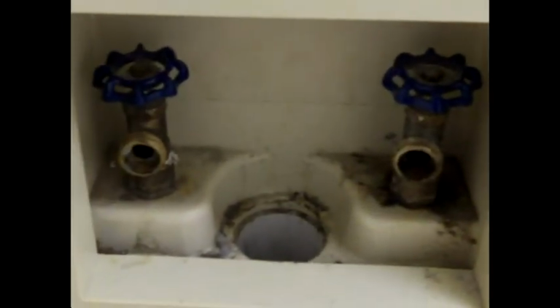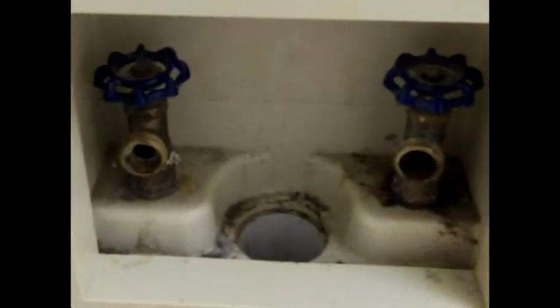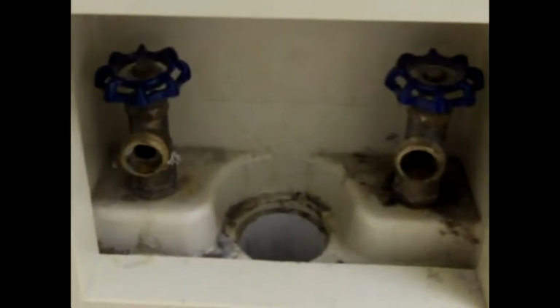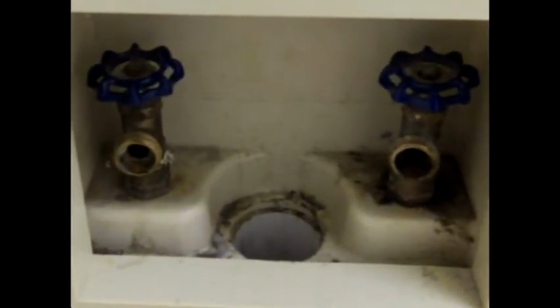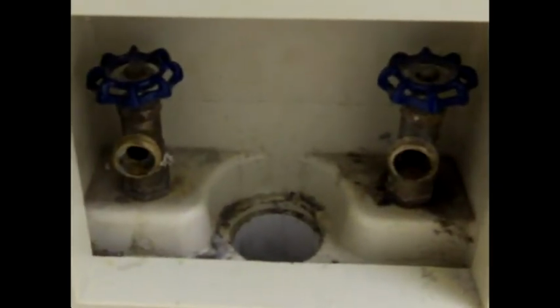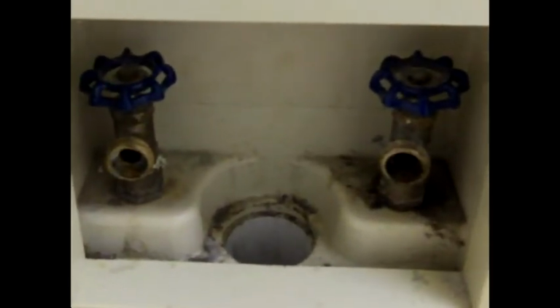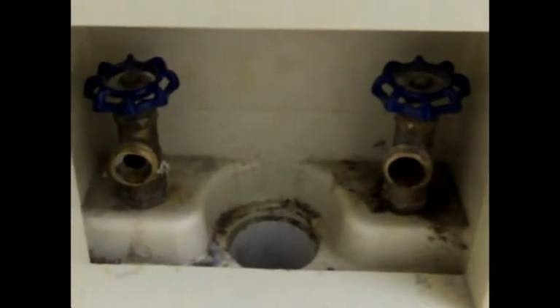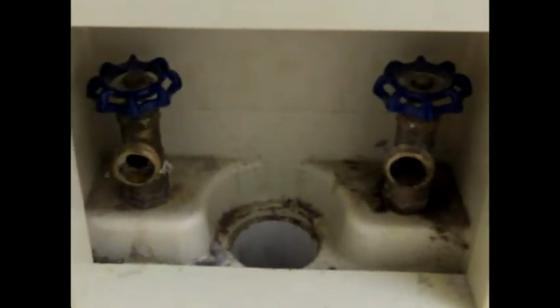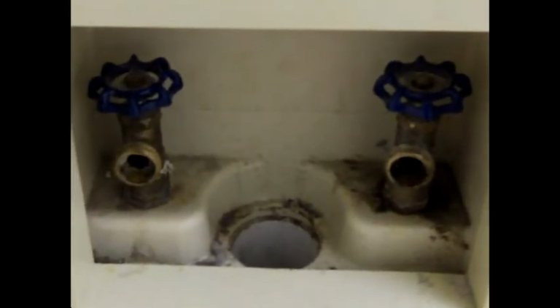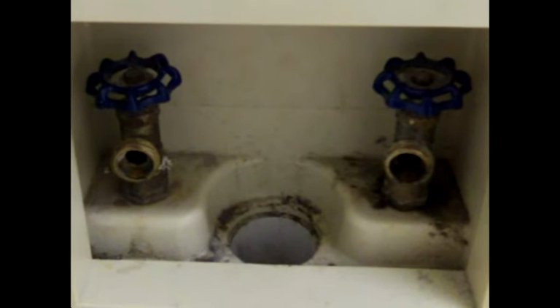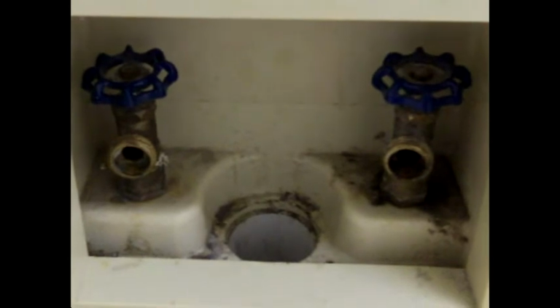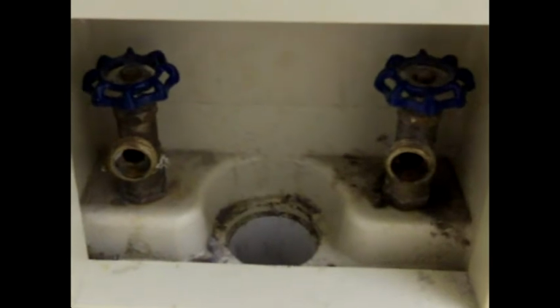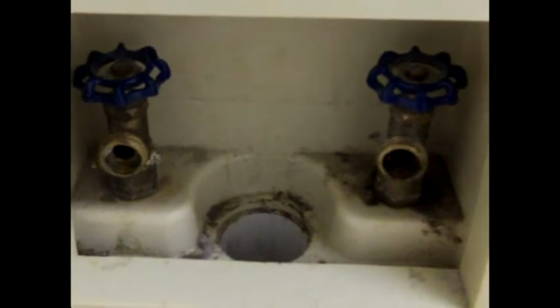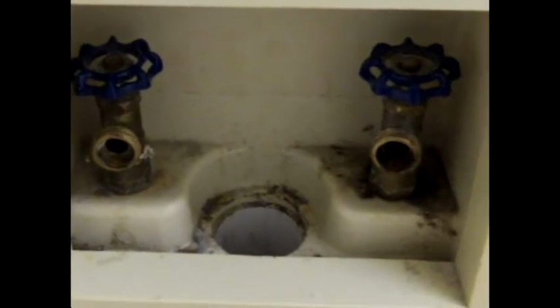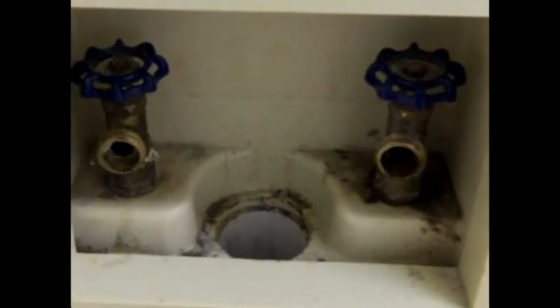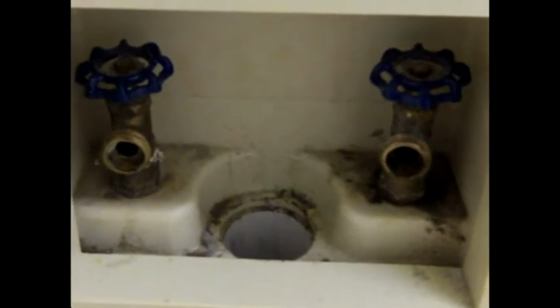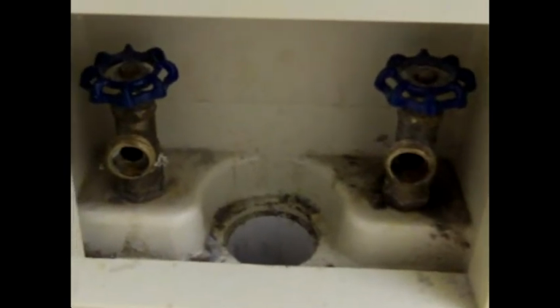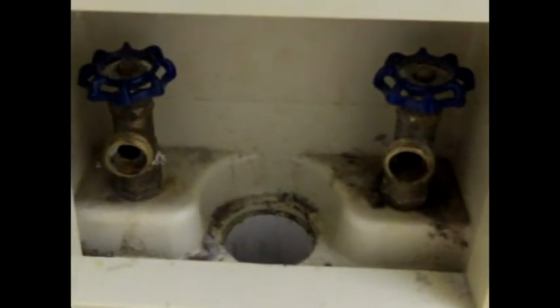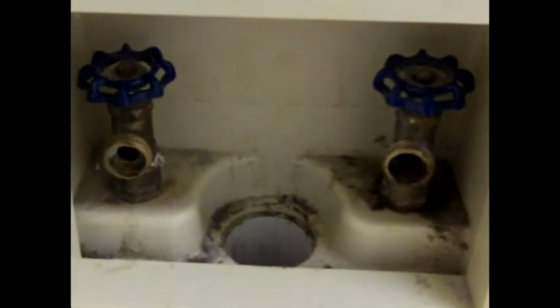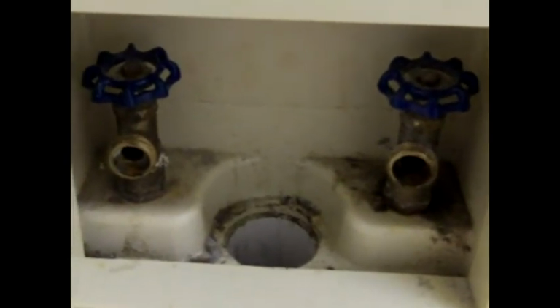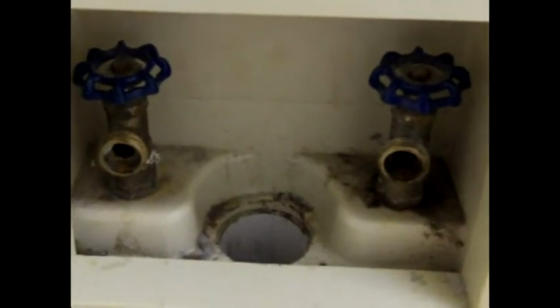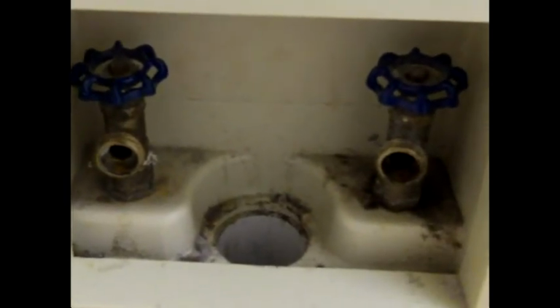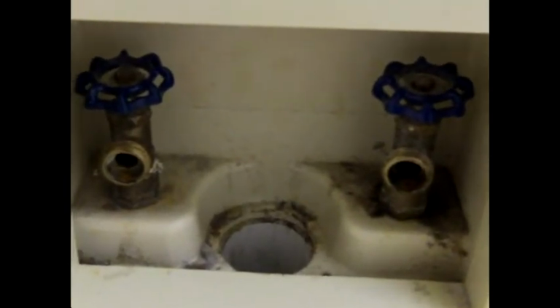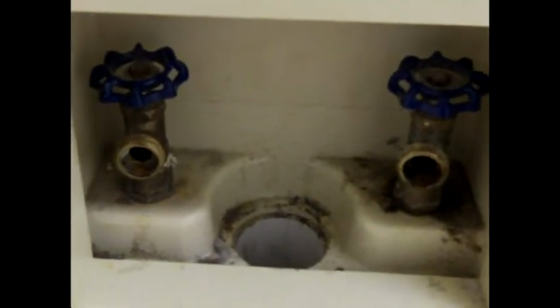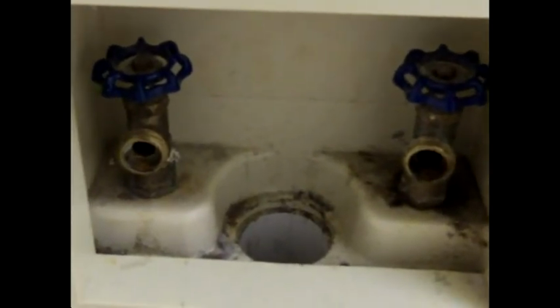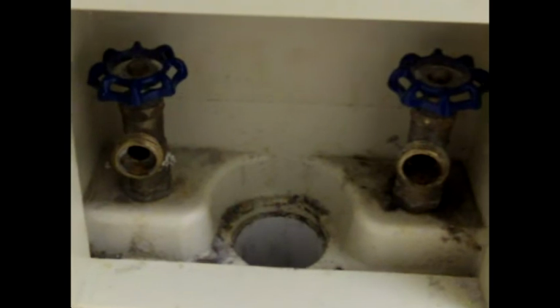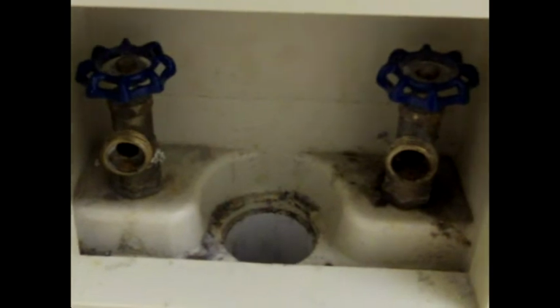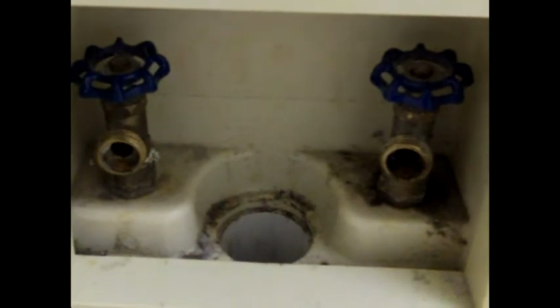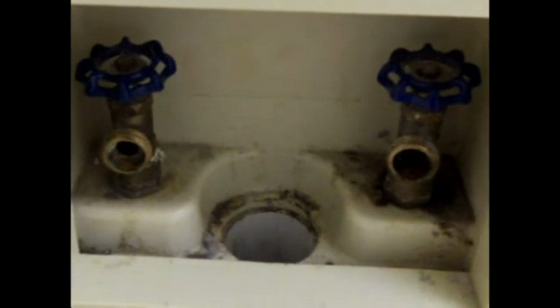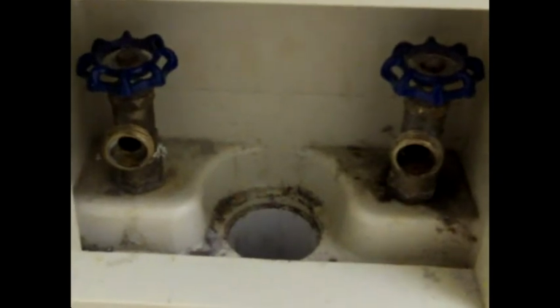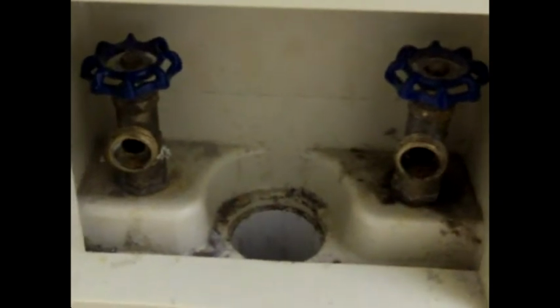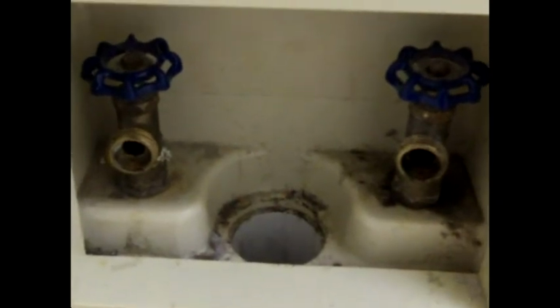It's a good idea to have these stems repacked by a plumbing contractor prior to hooking up a new machine, because they will continue to leak.